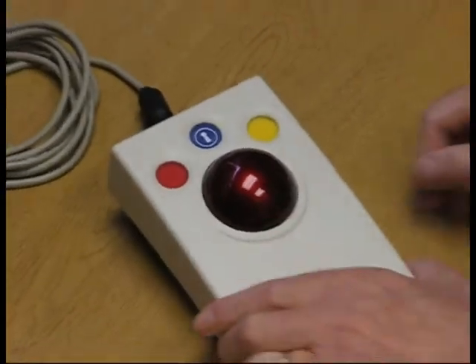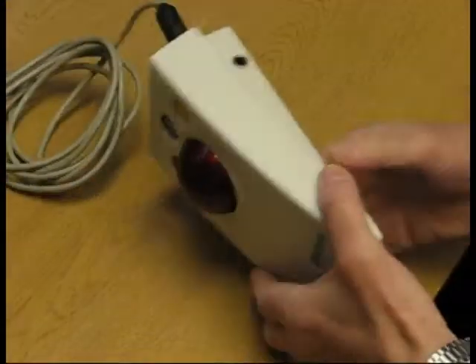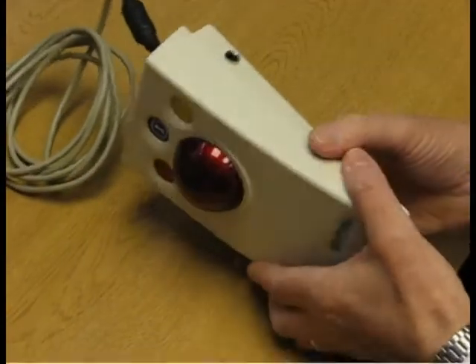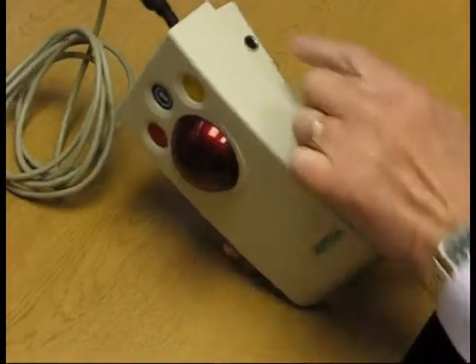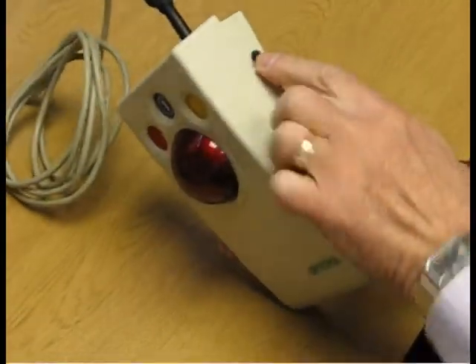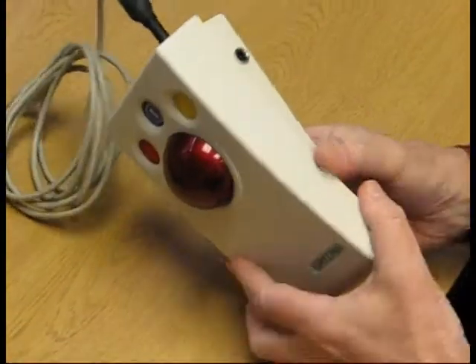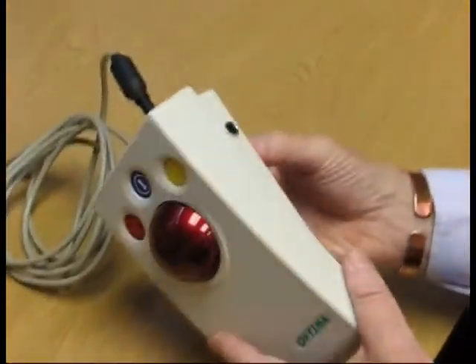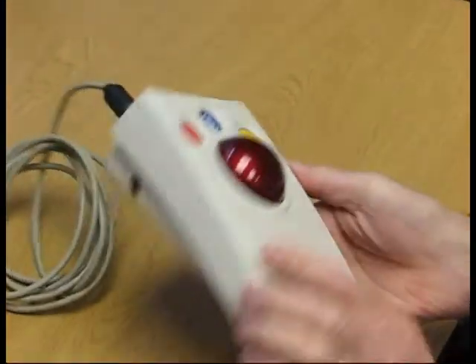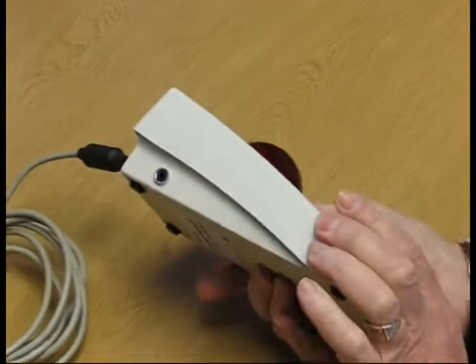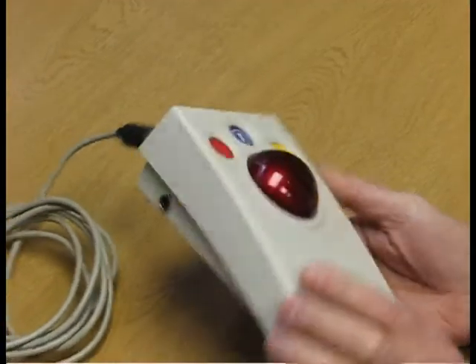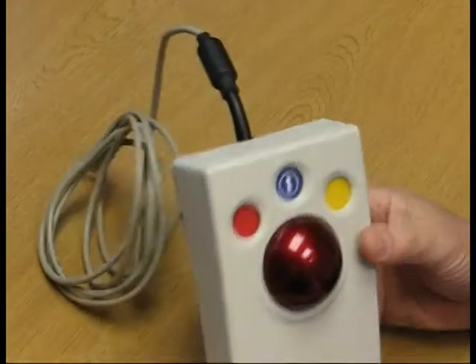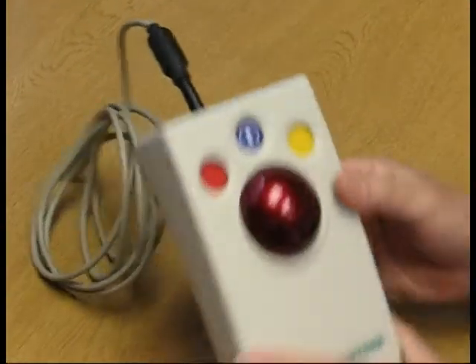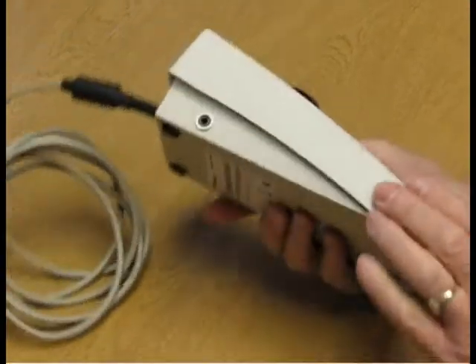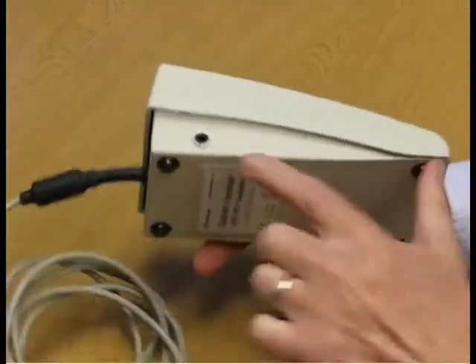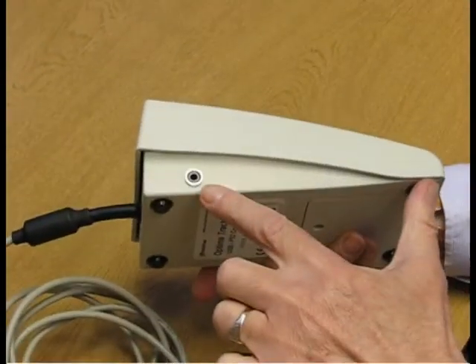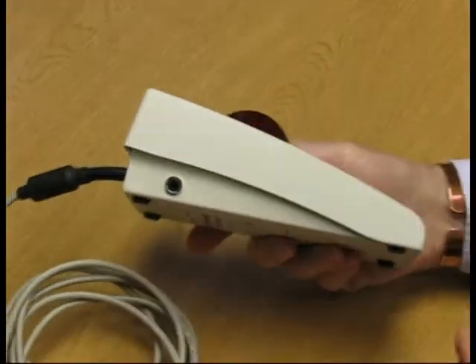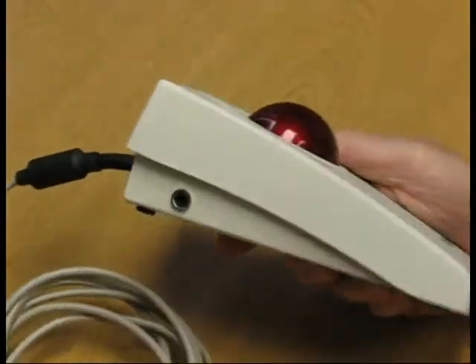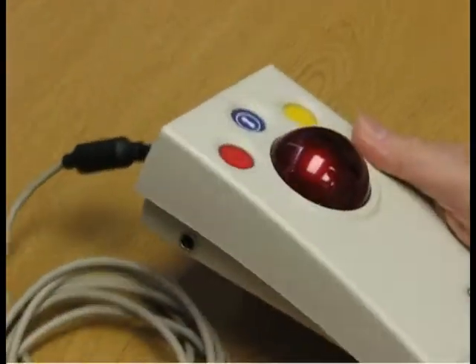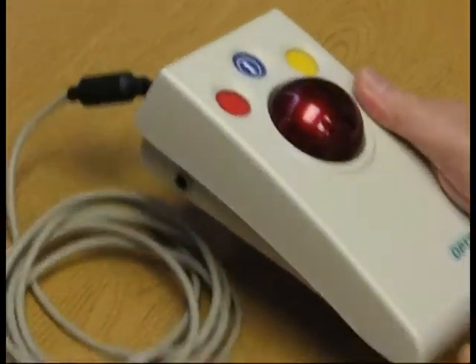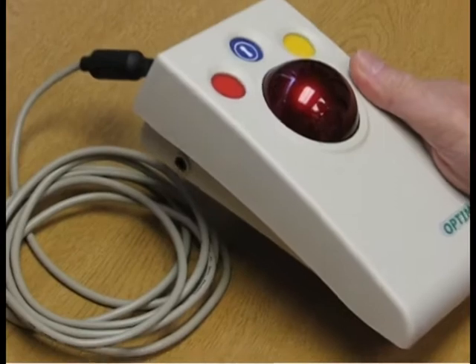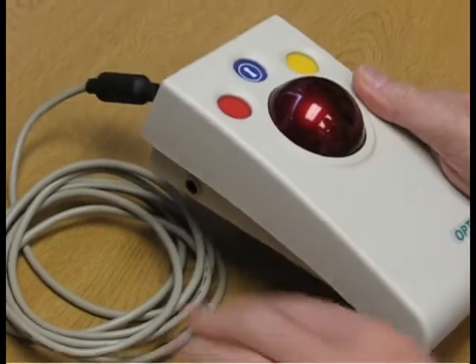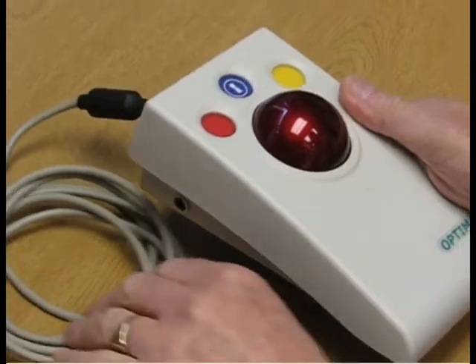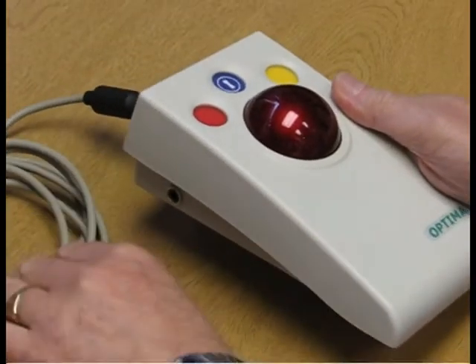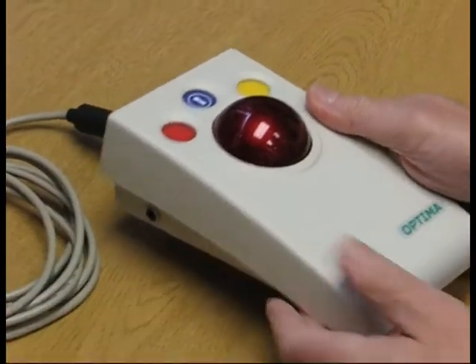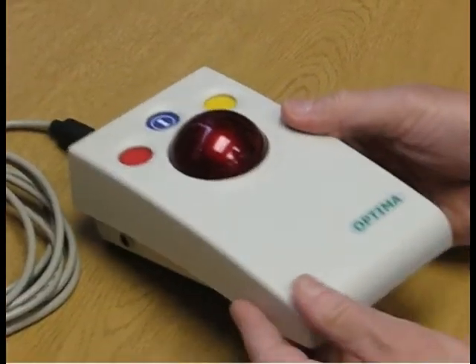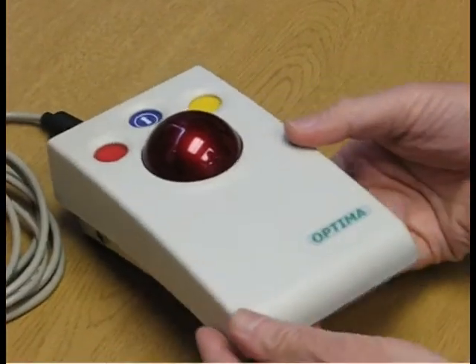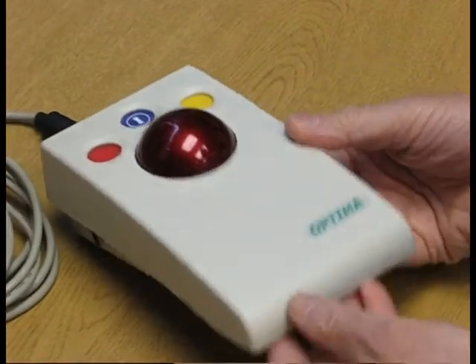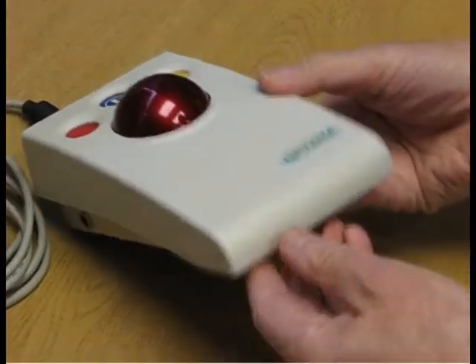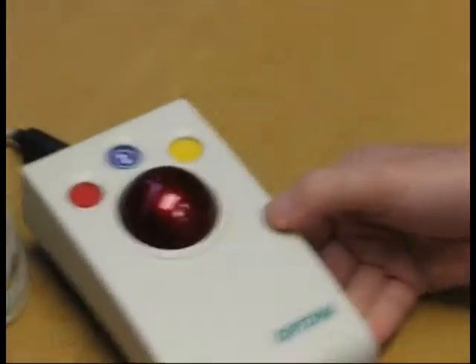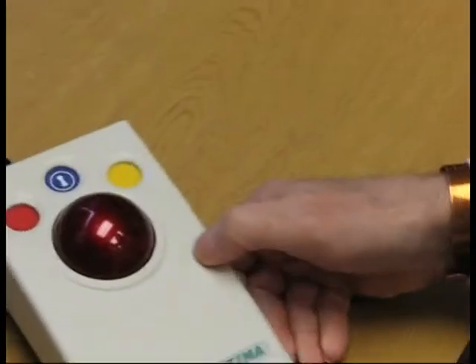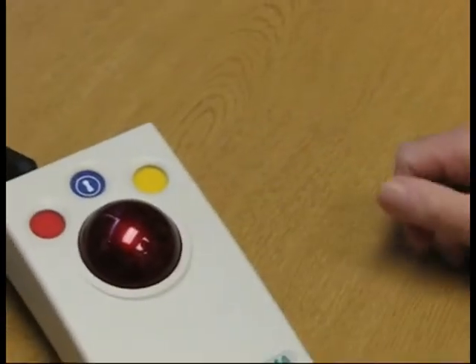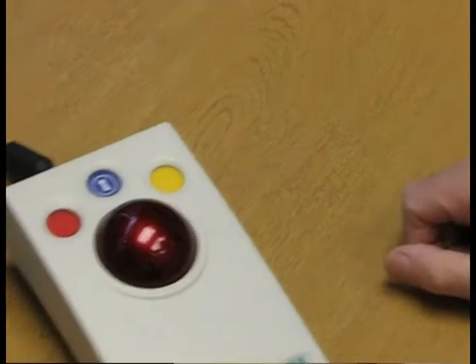In addition, we have one, two jack sockets for switch access, and that is the Optima trackball mouse.